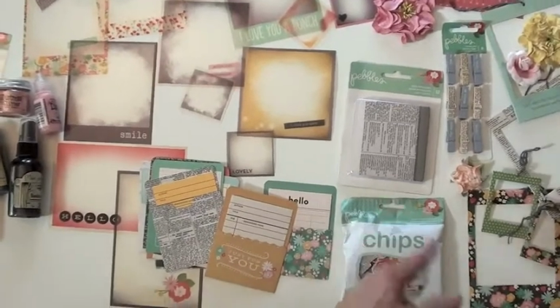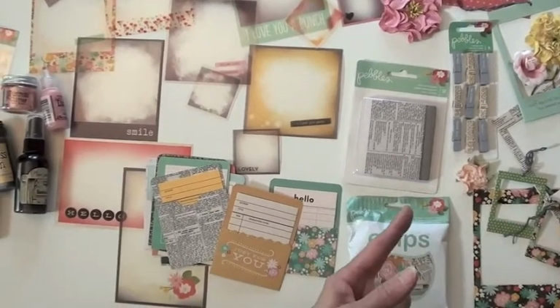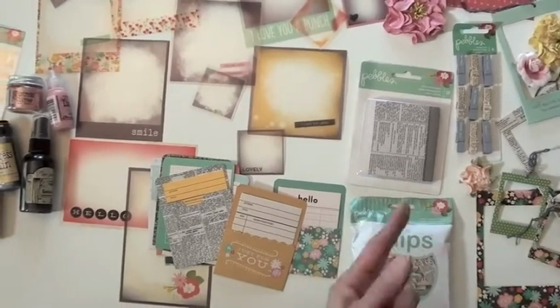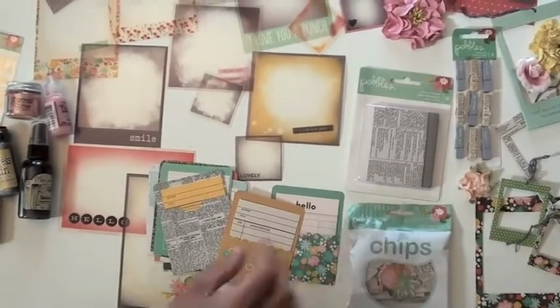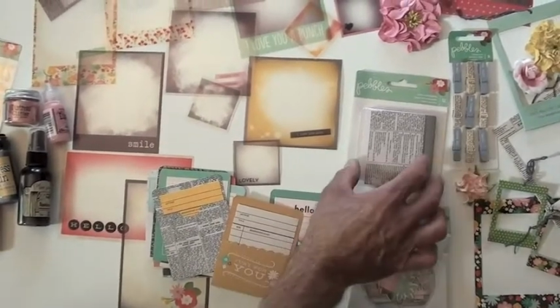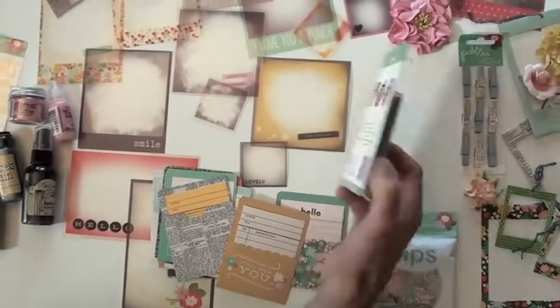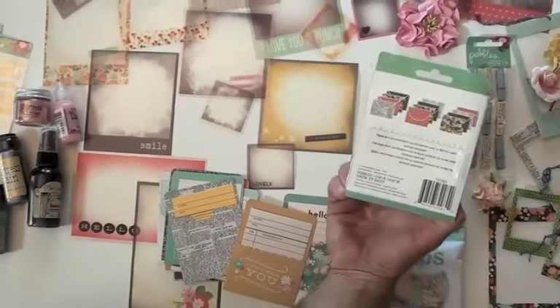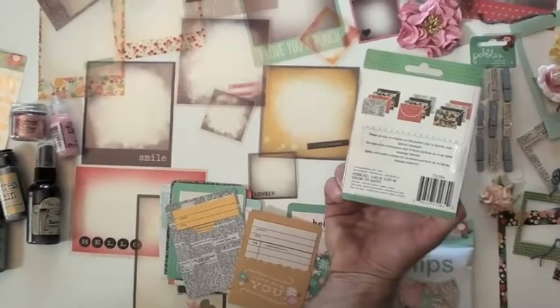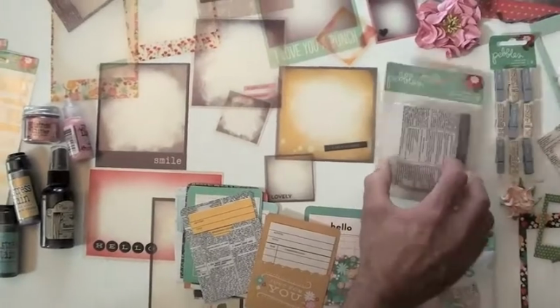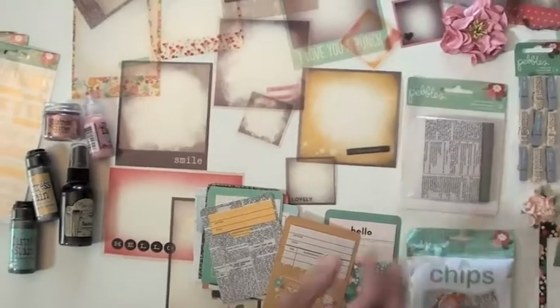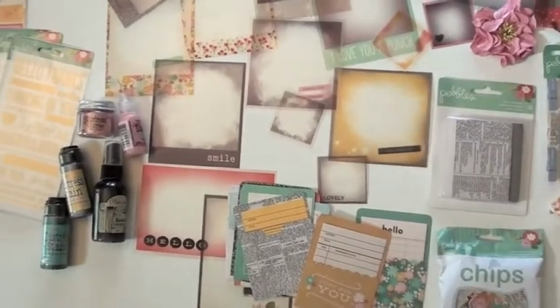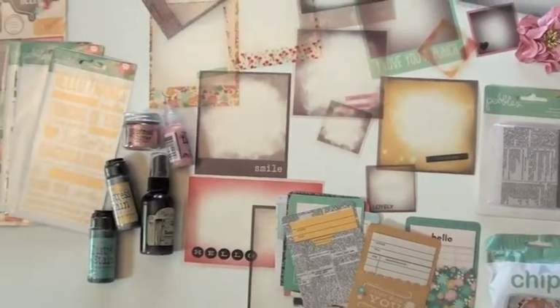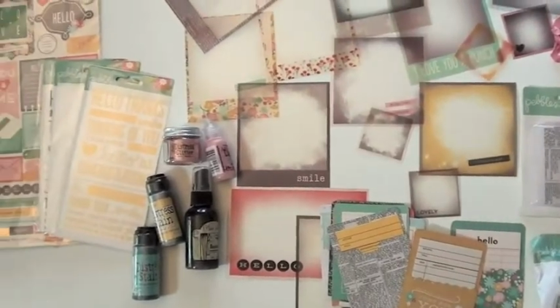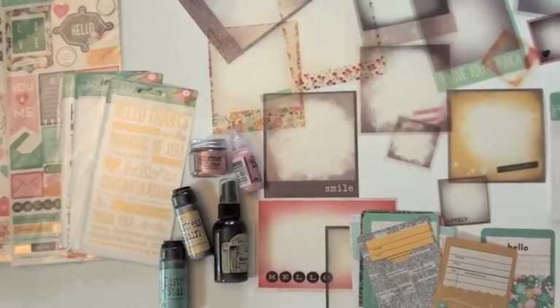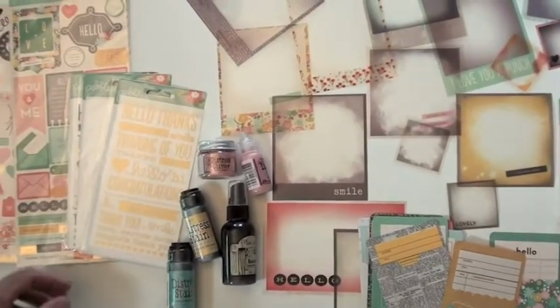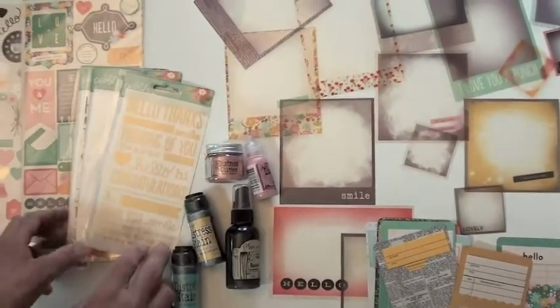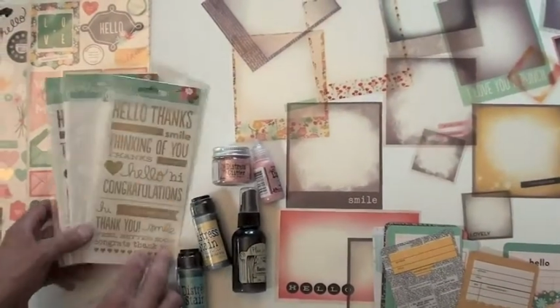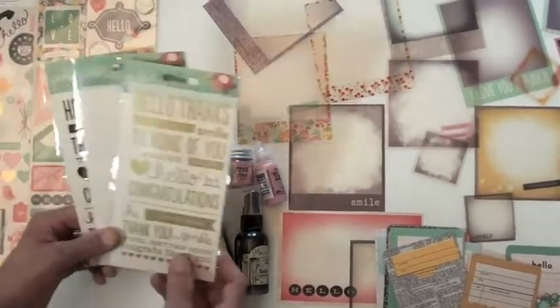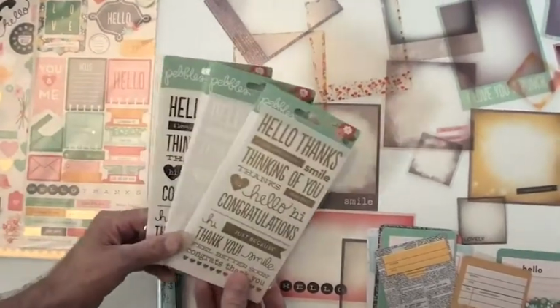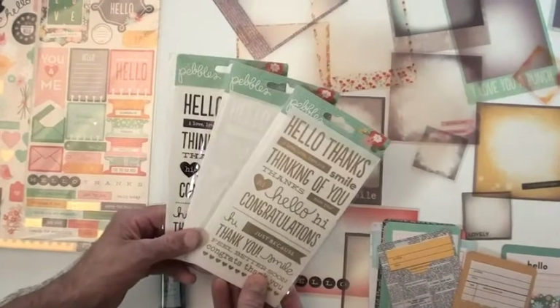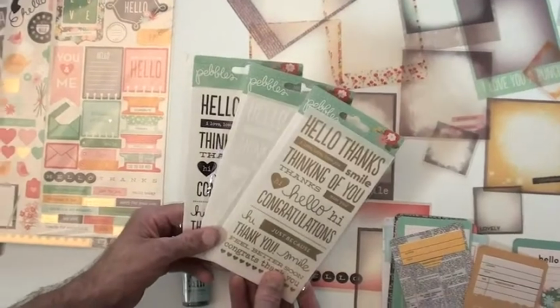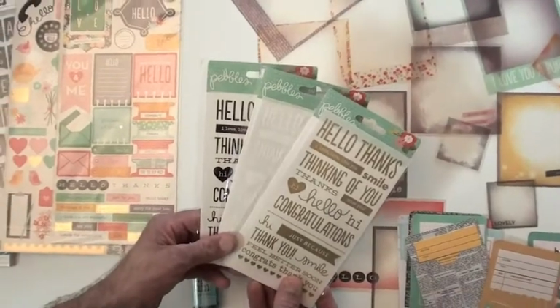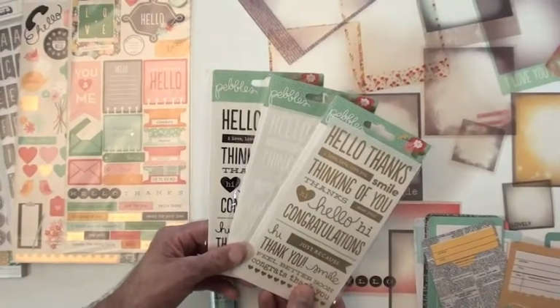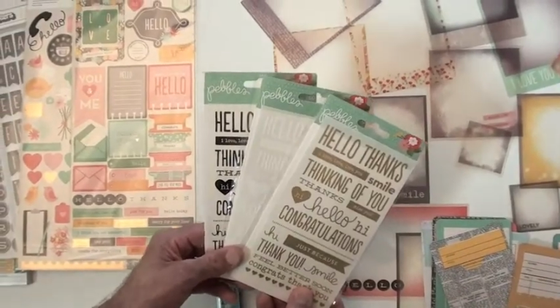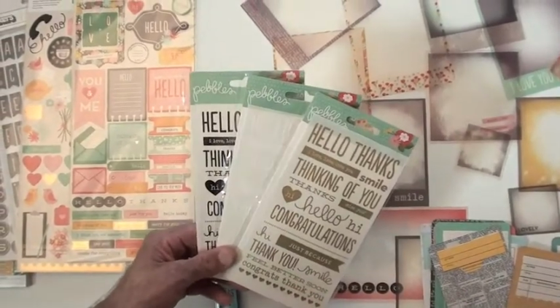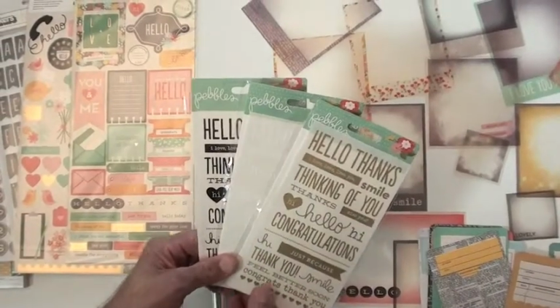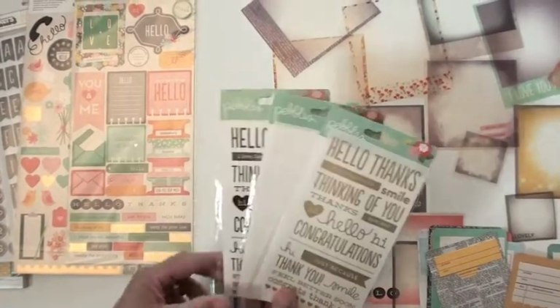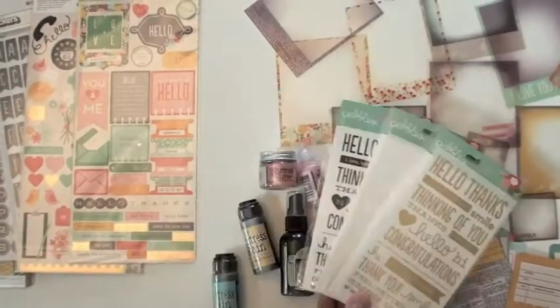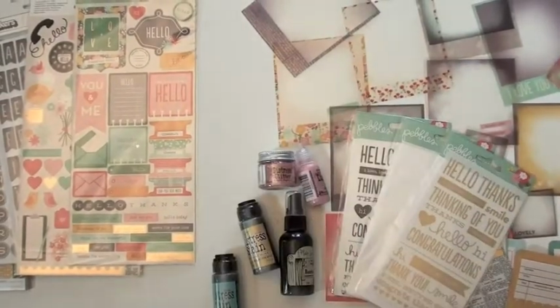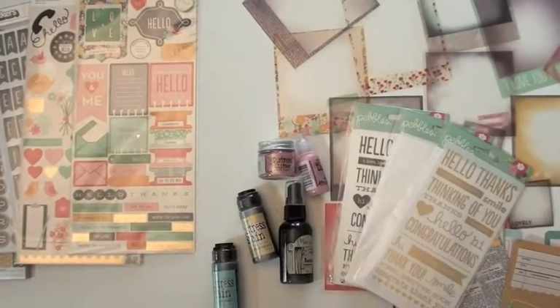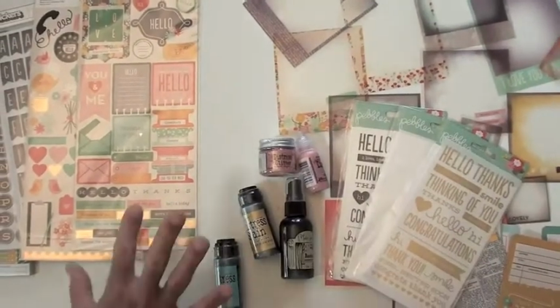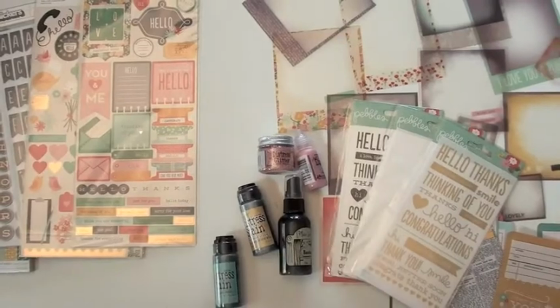And there are the envelopes — if you flip them over, the back has something on it too. We've also got rub-ons; there are three — comes with the gold, the white, and the black. Sentiments like 'thinking of you' and 'congratulations.'